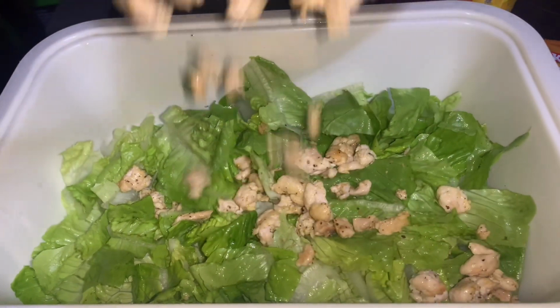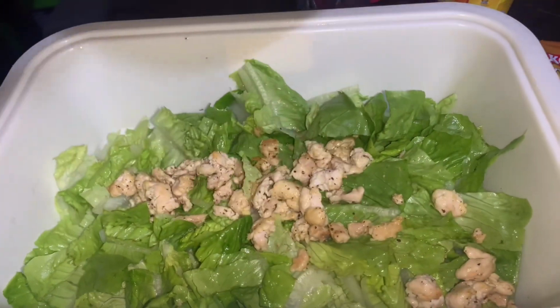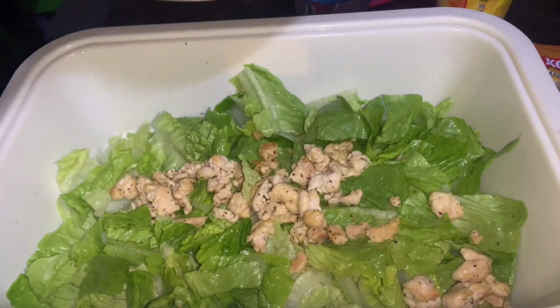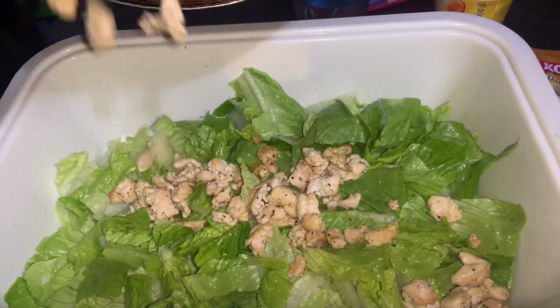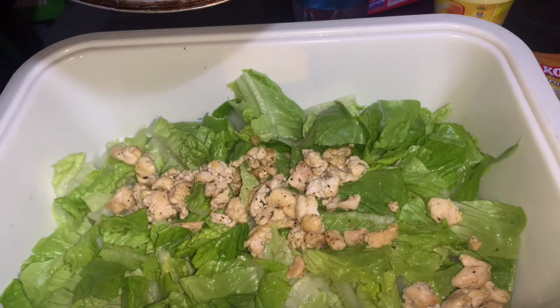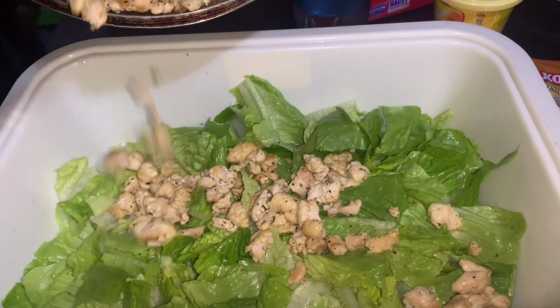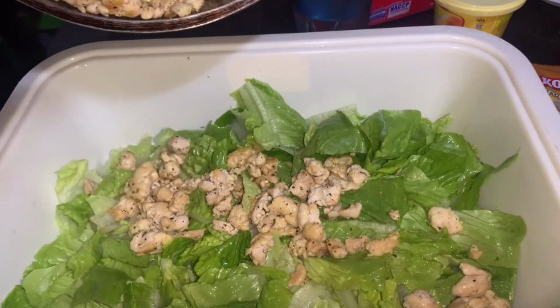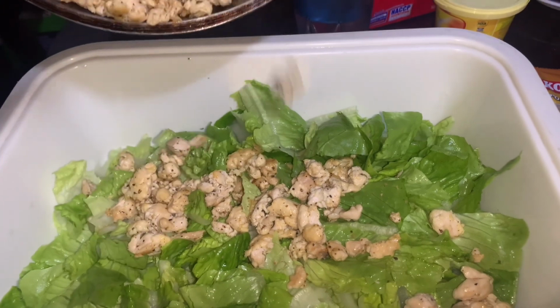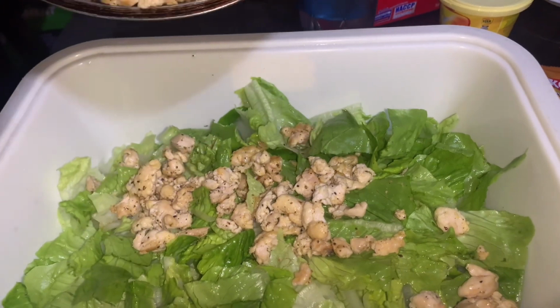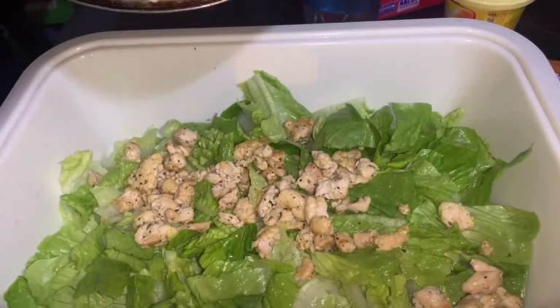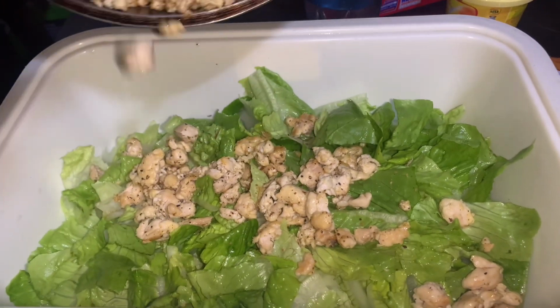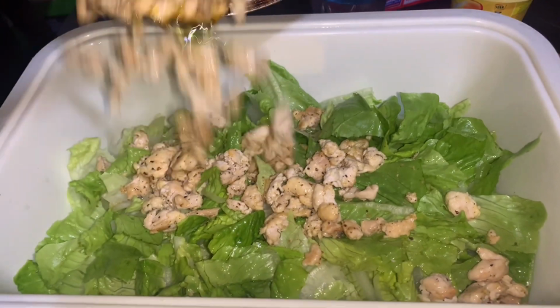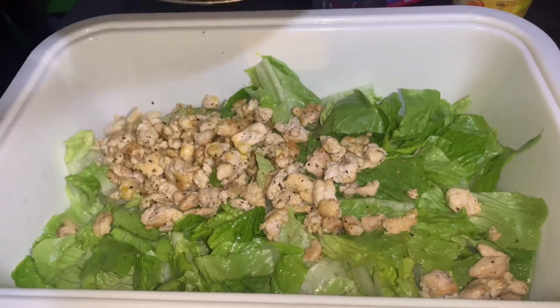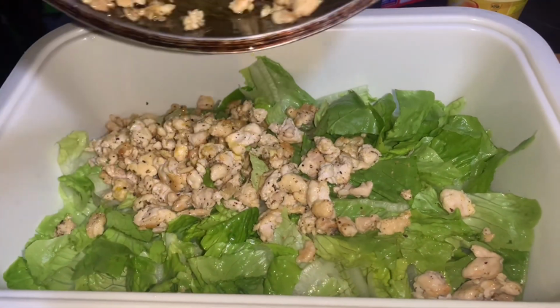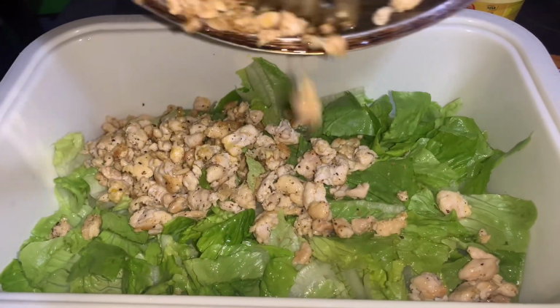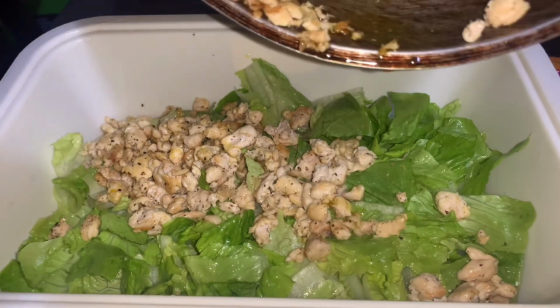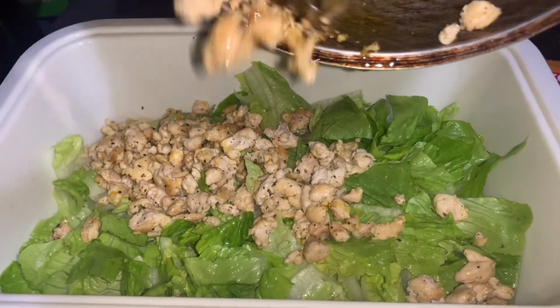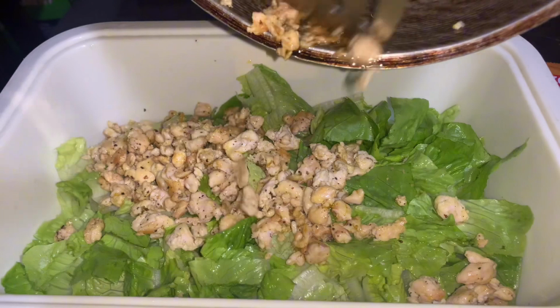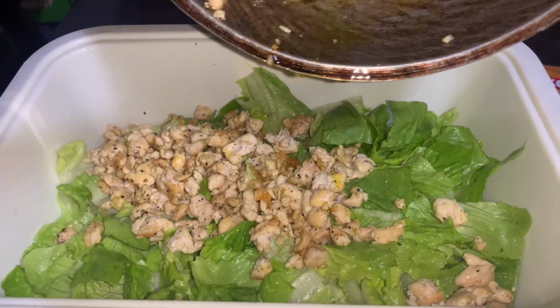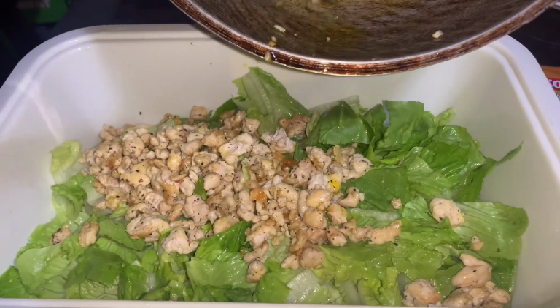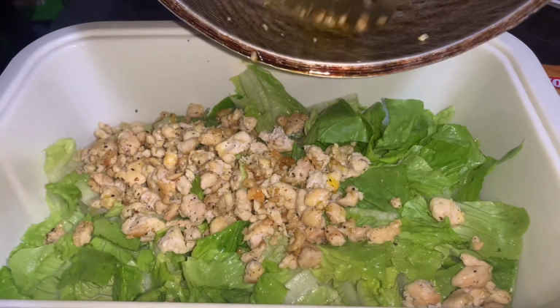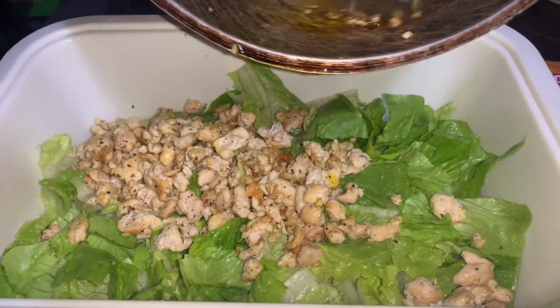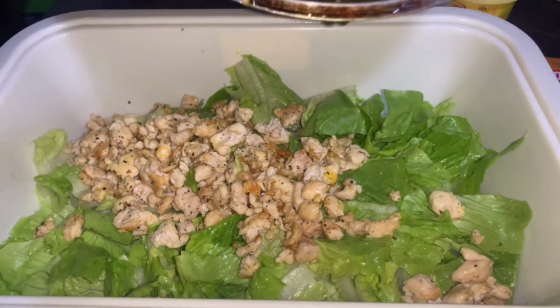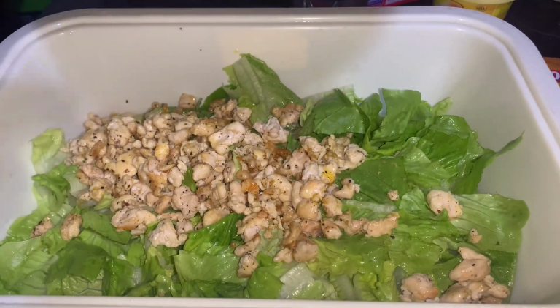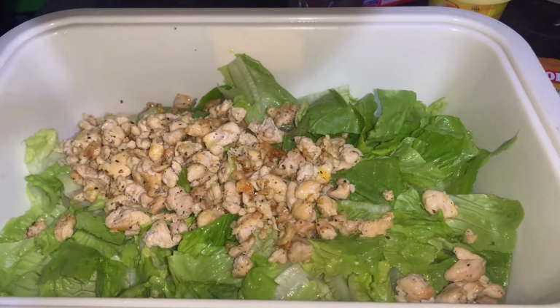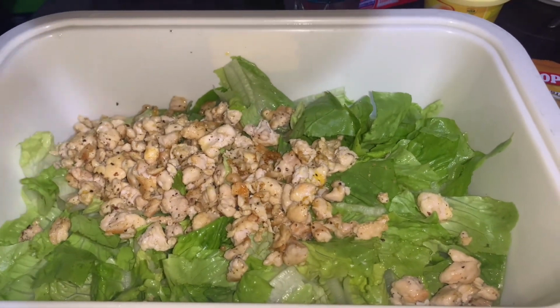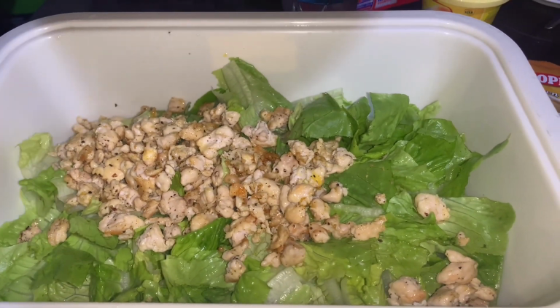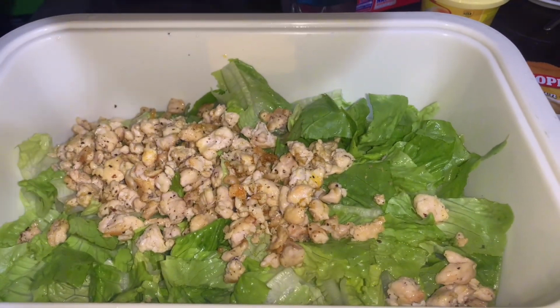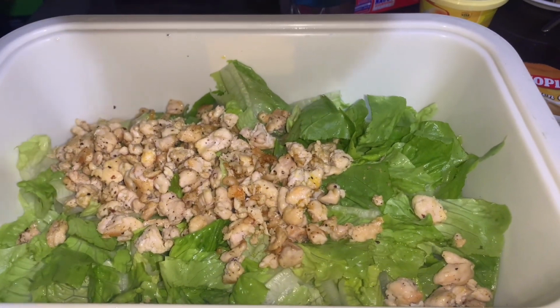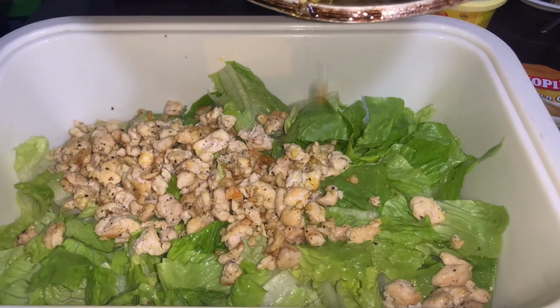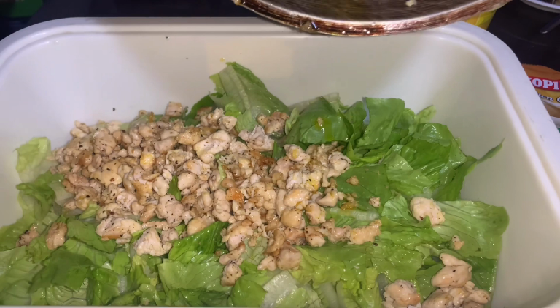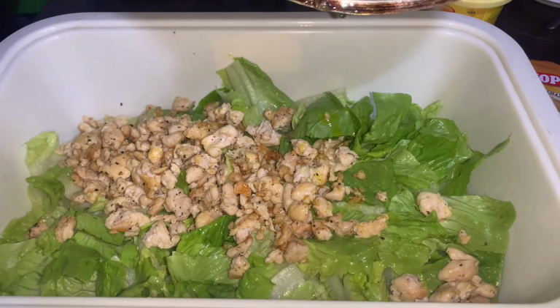Popcorn. Chicken breast — chicken breast made in salt and pepper with margarine.